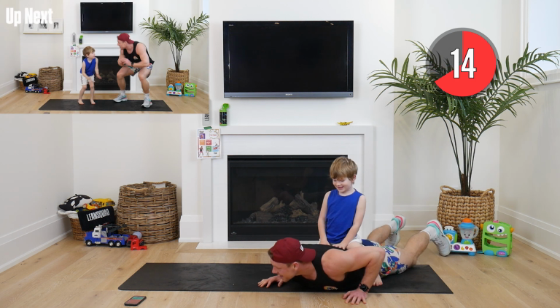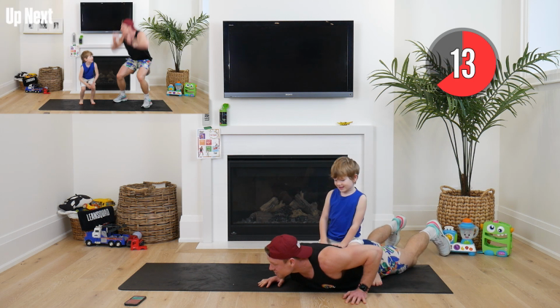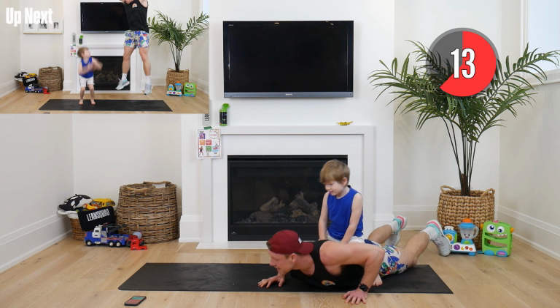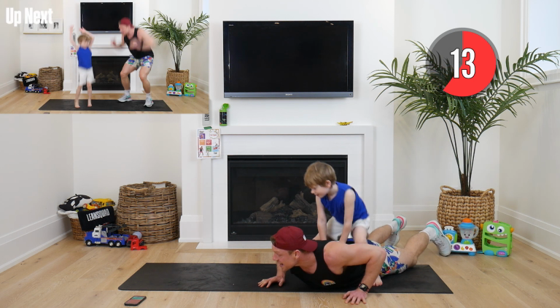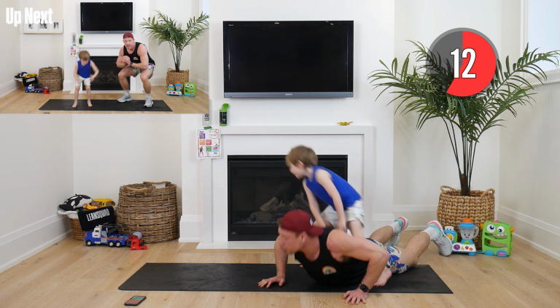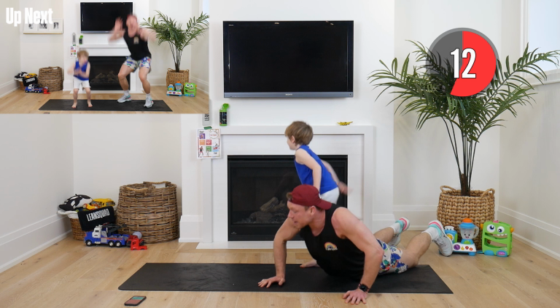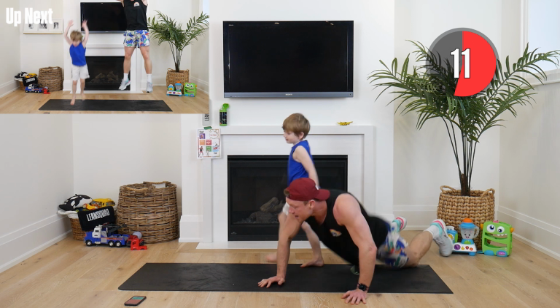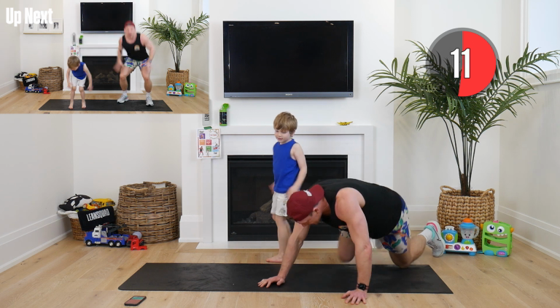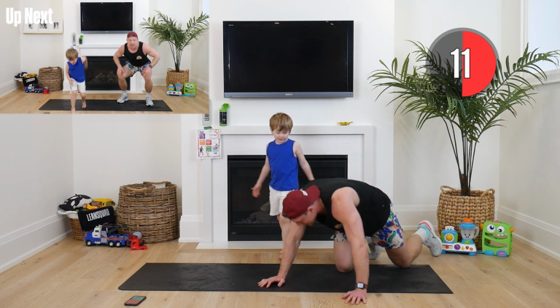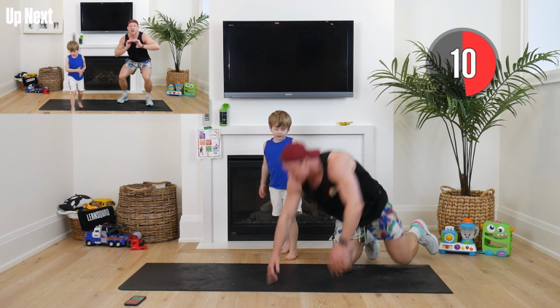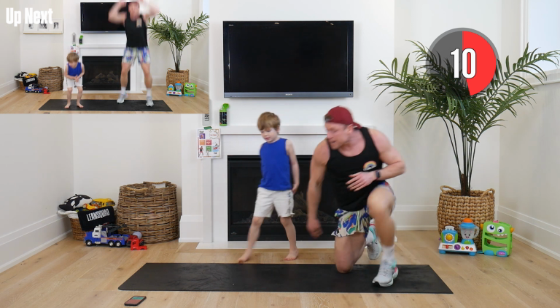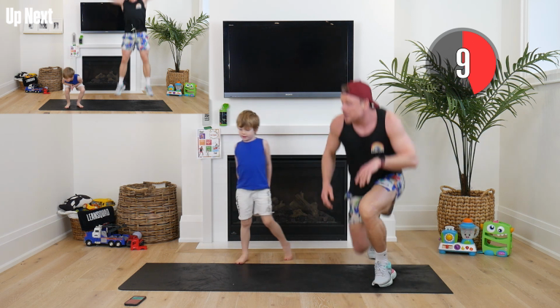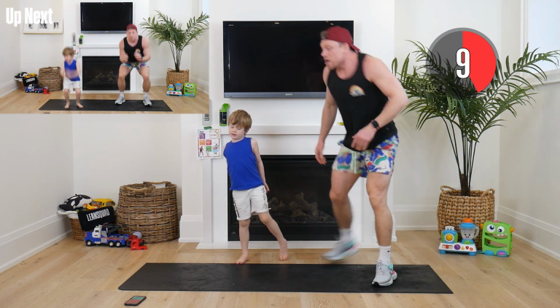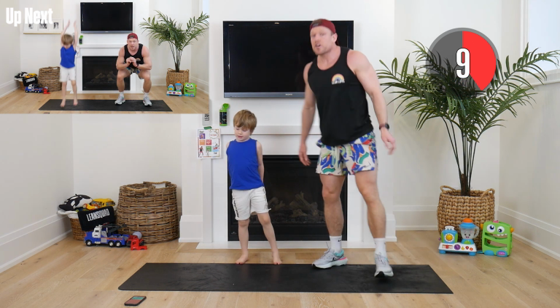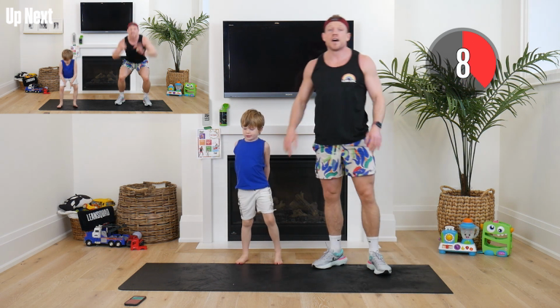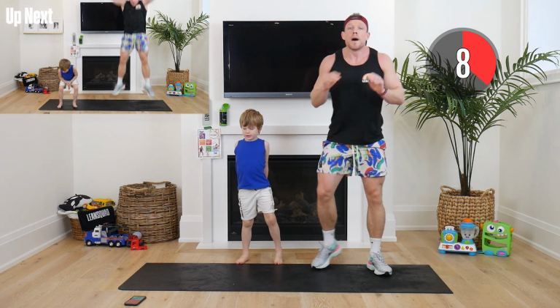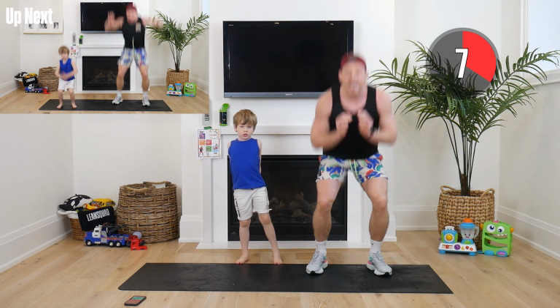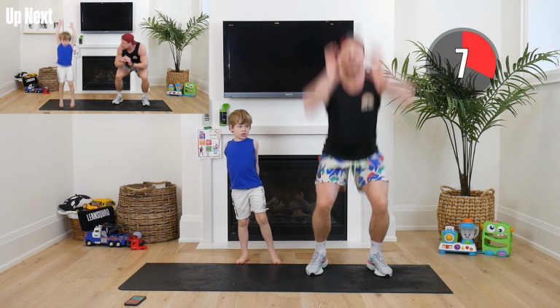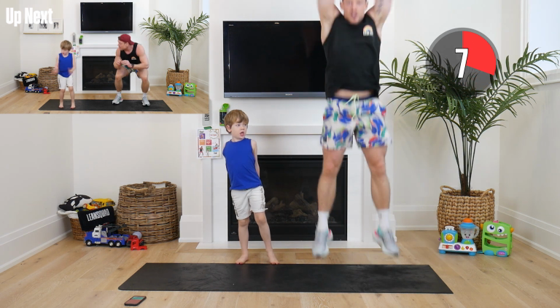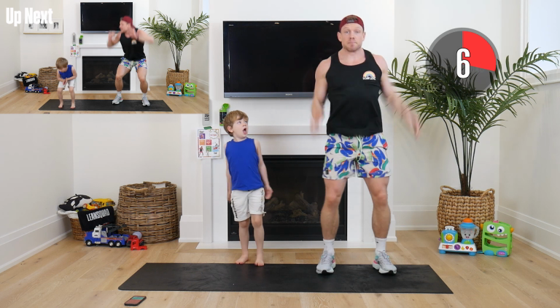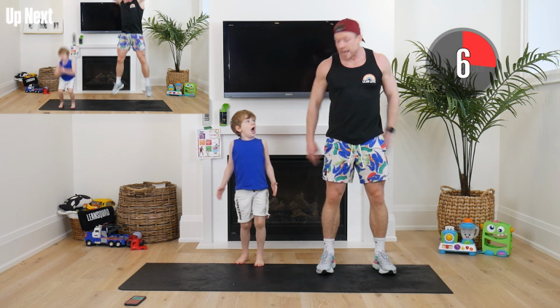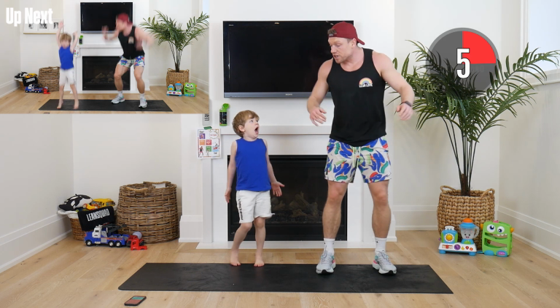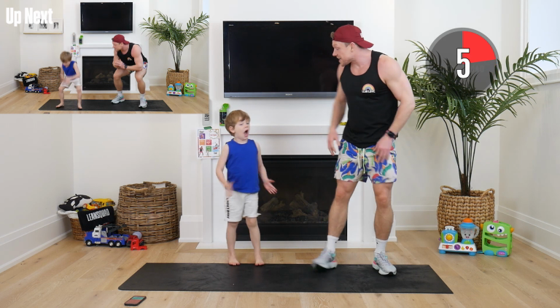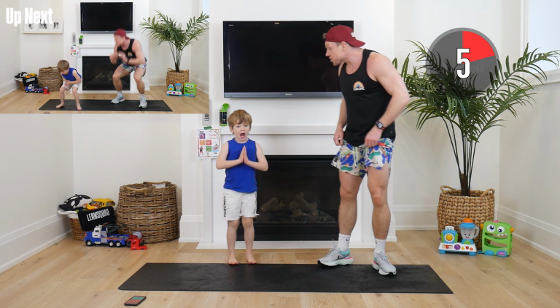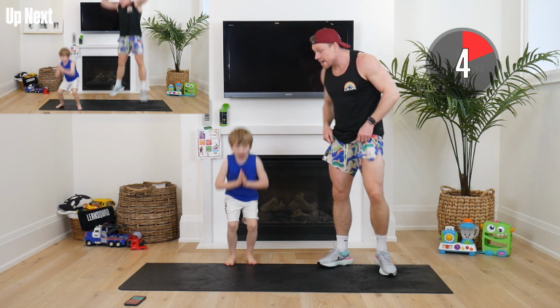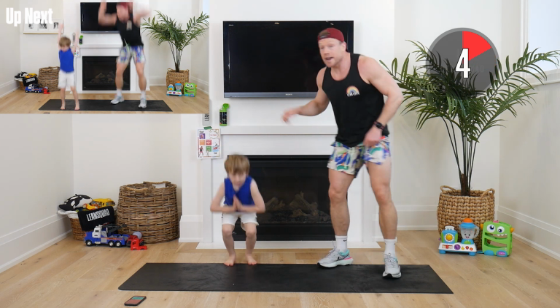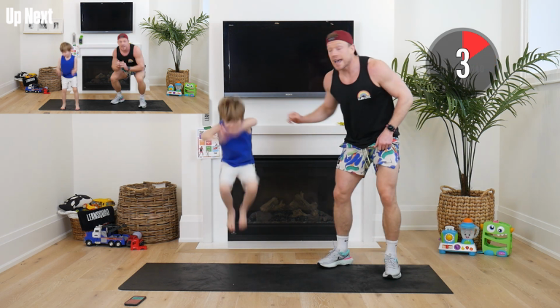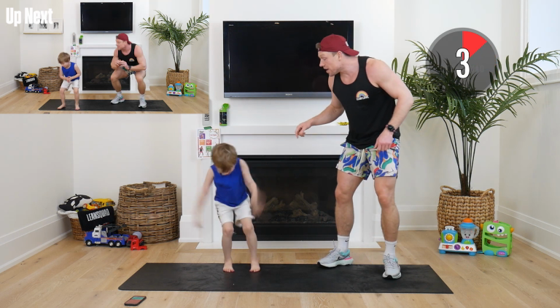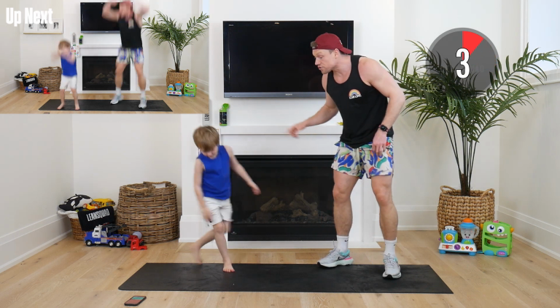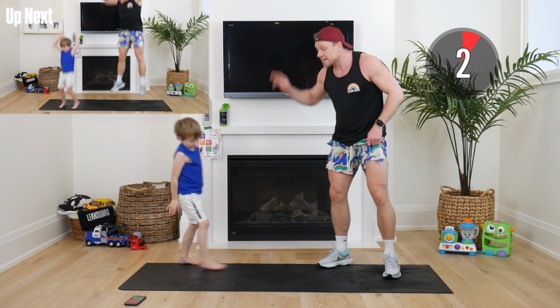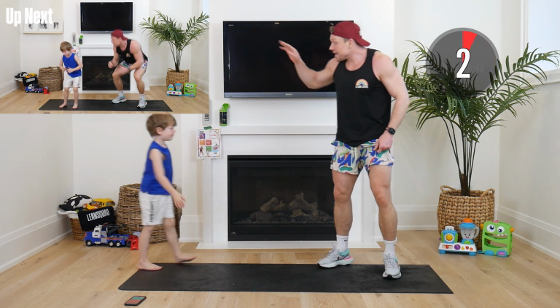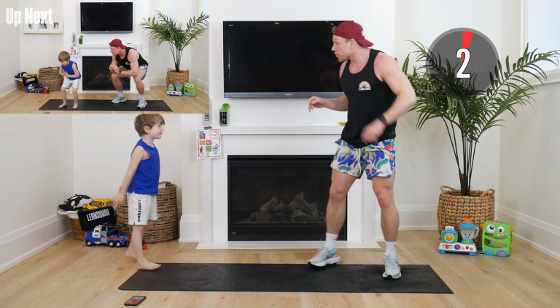Shake it out guys, standing up — quick, quick, quick! Alright guys, here we go. We've got big jumps — I want you to jump as high as you can, and I'm going to count out Hudson's reps. In three, two, one — reach!